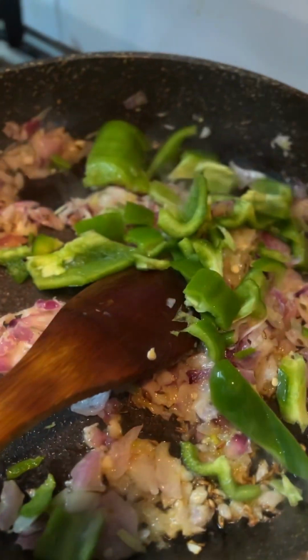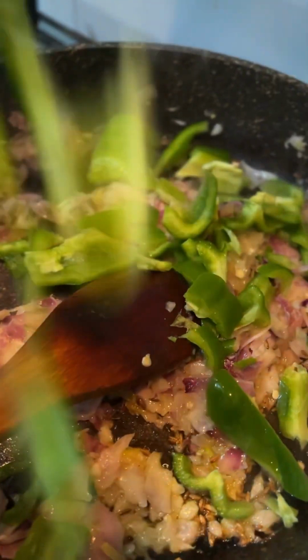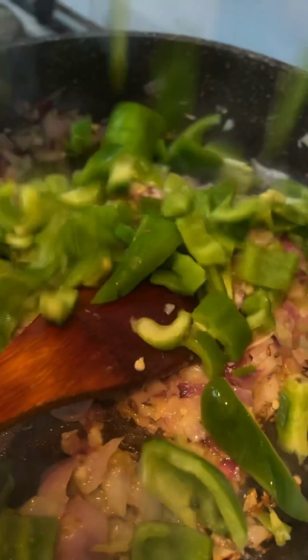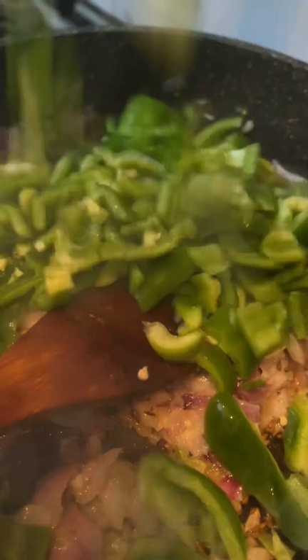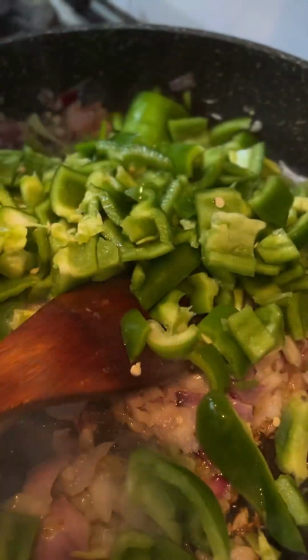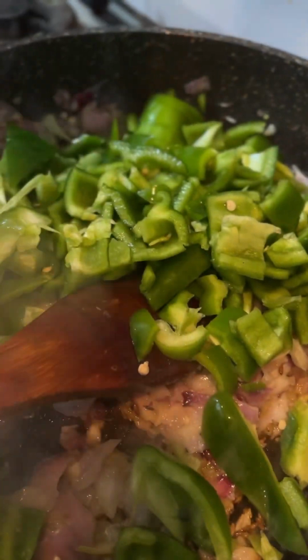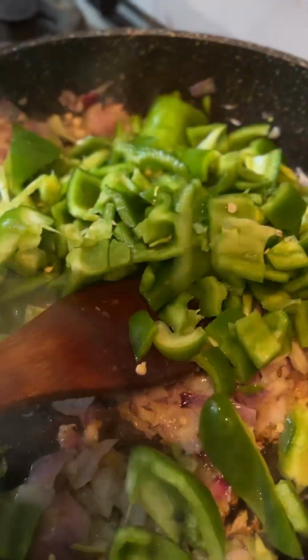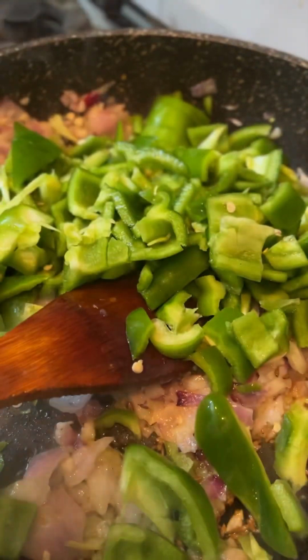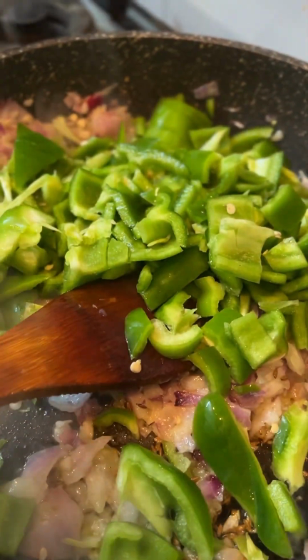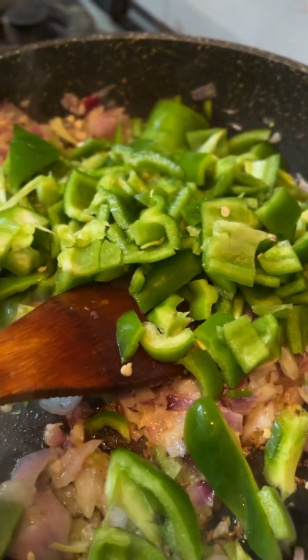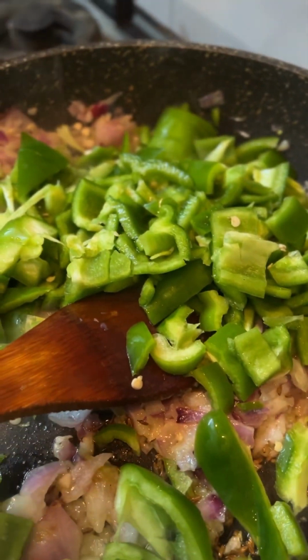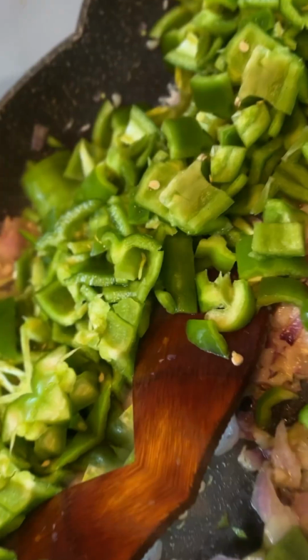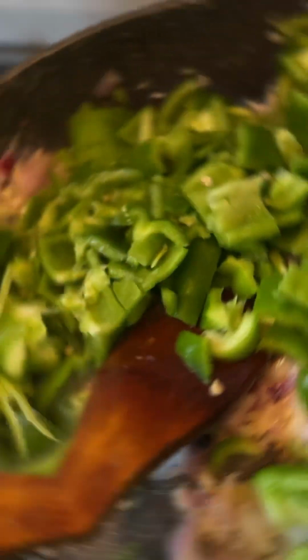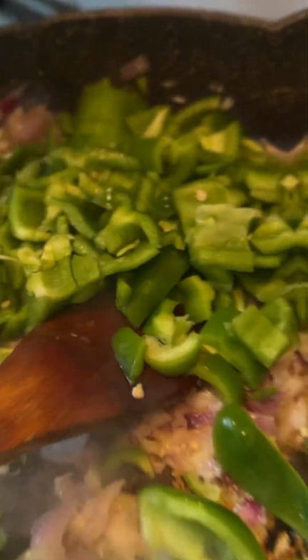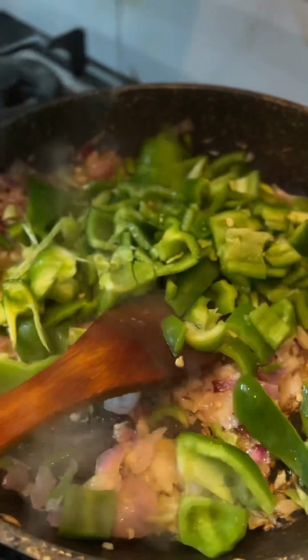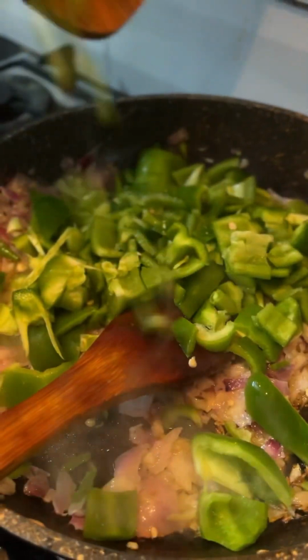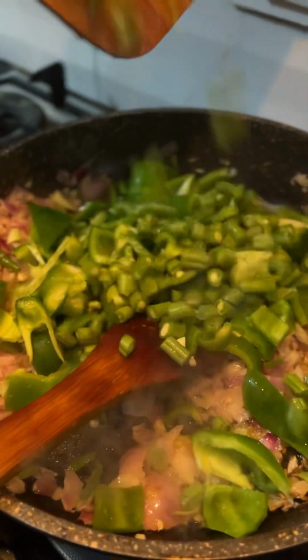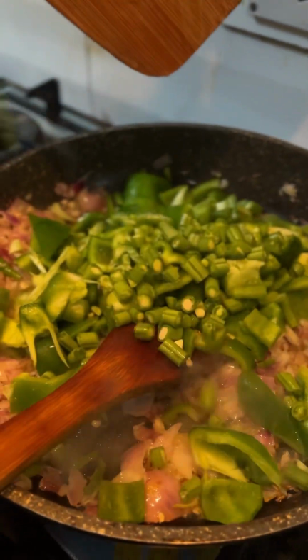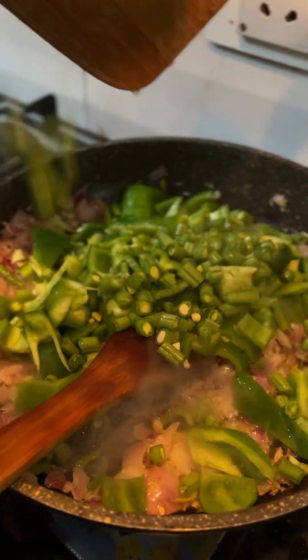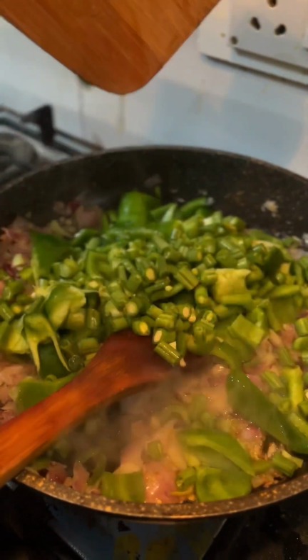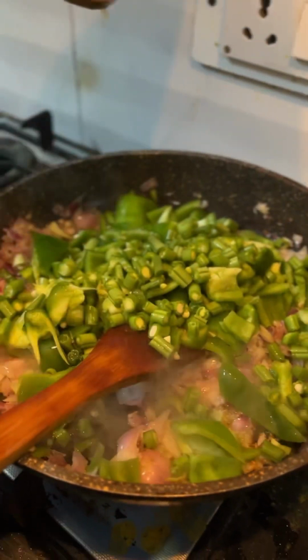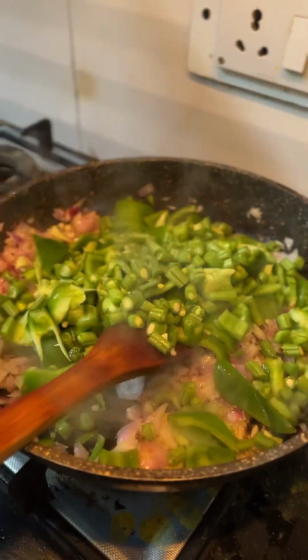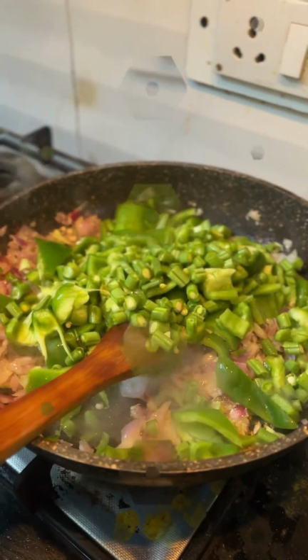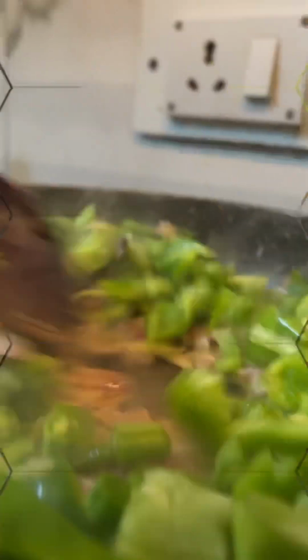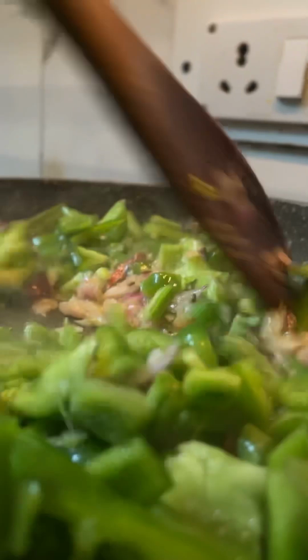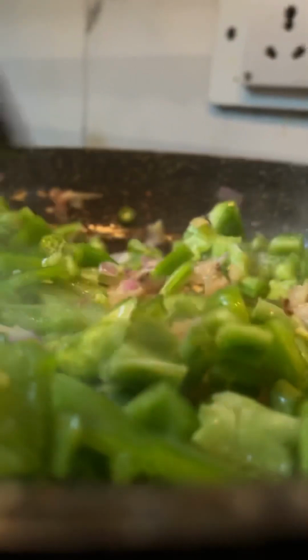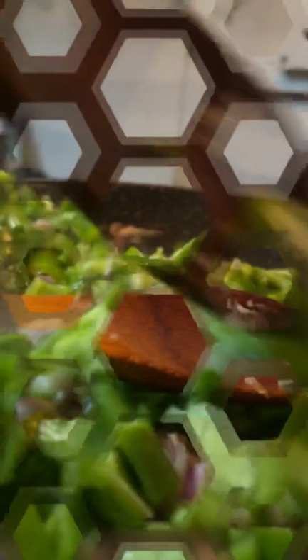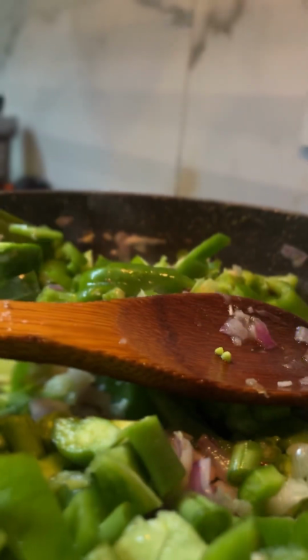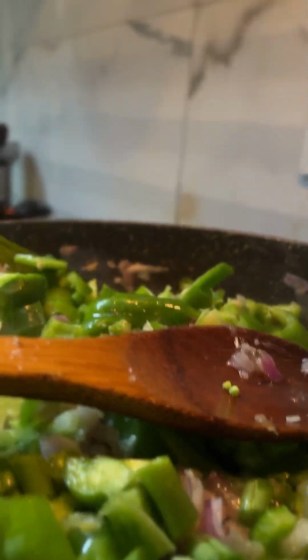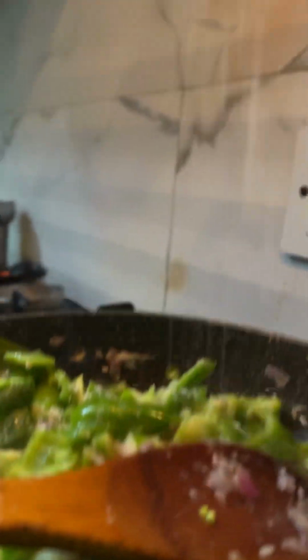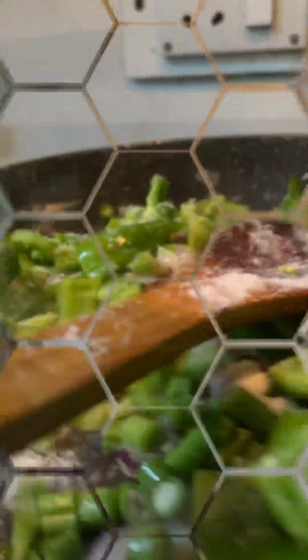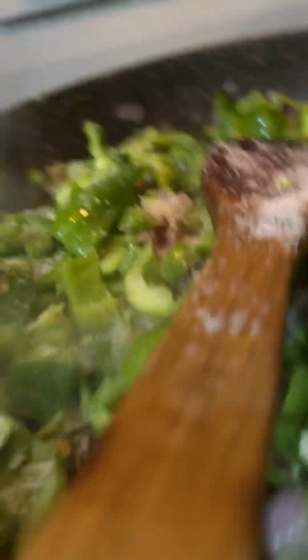We will add the onion and capsicum and sauté them. We will add a little salt and then add the rest of the boiled vegetables to the pan.